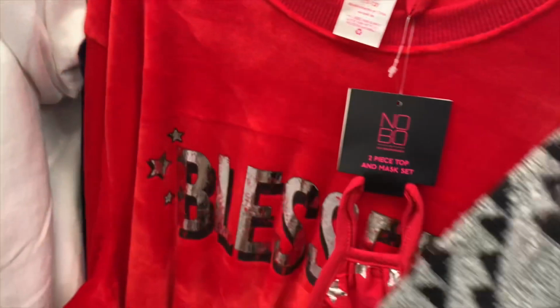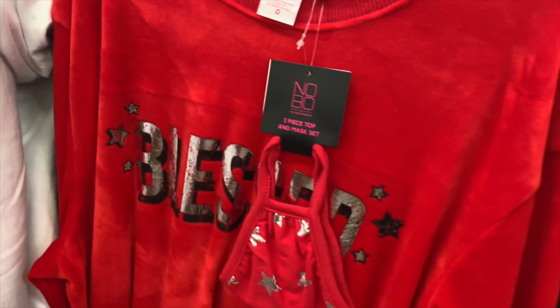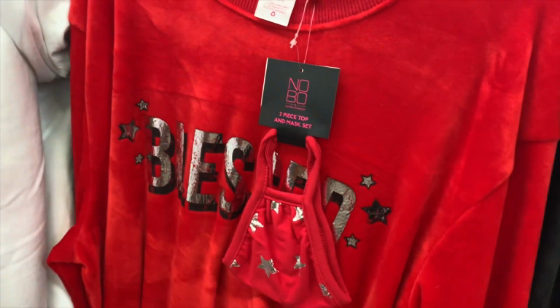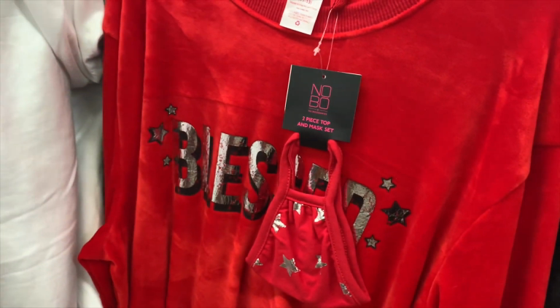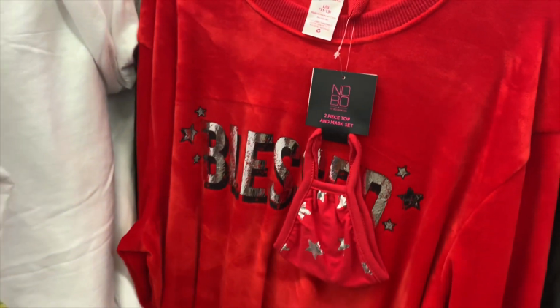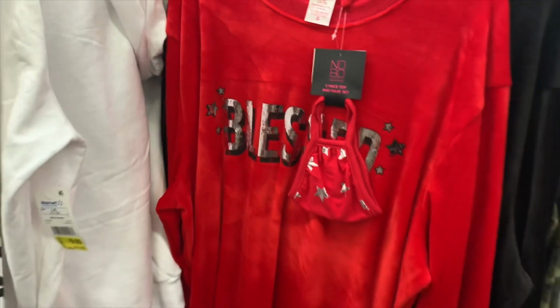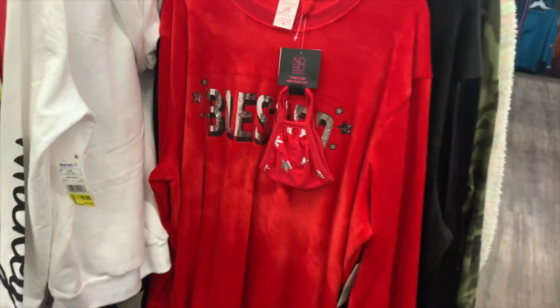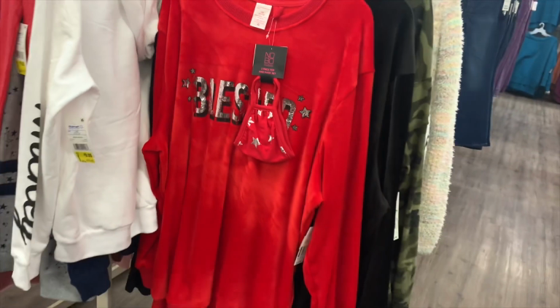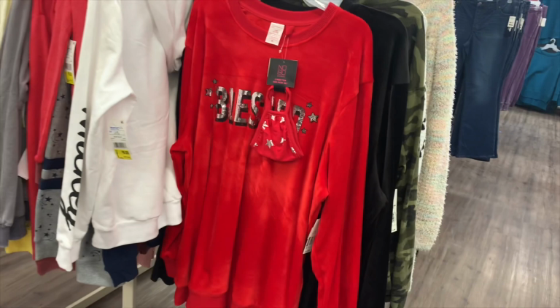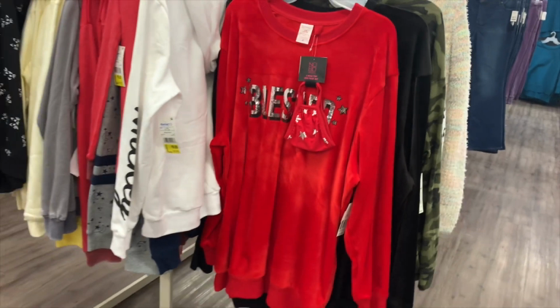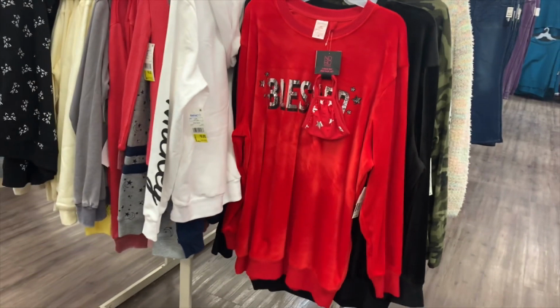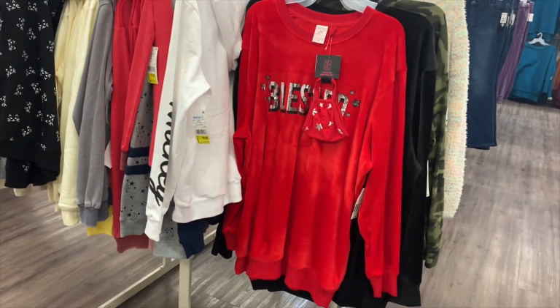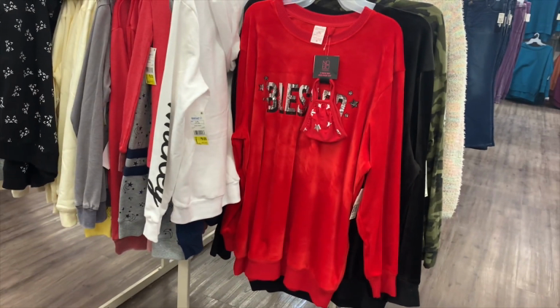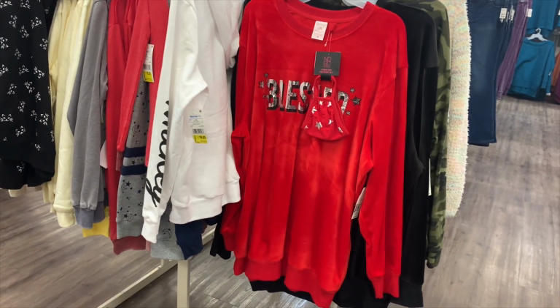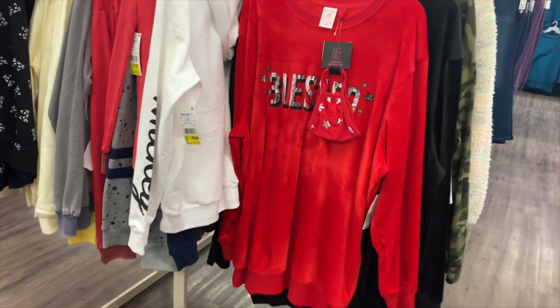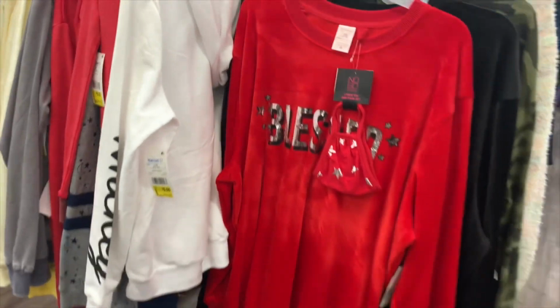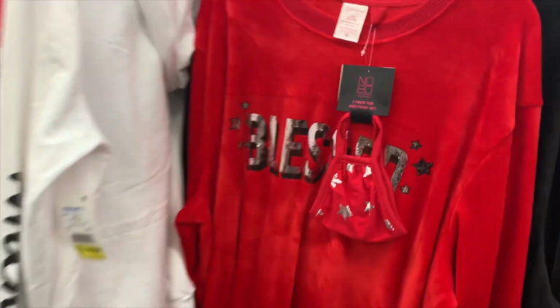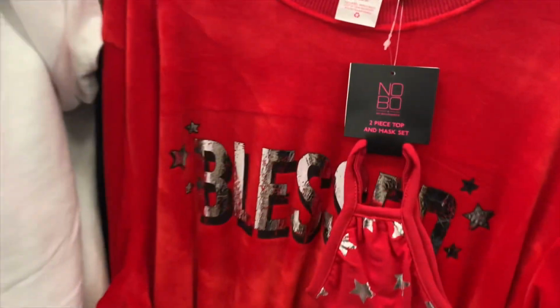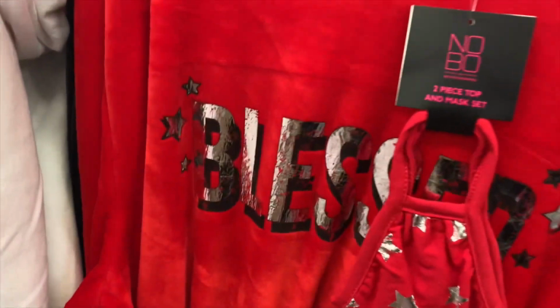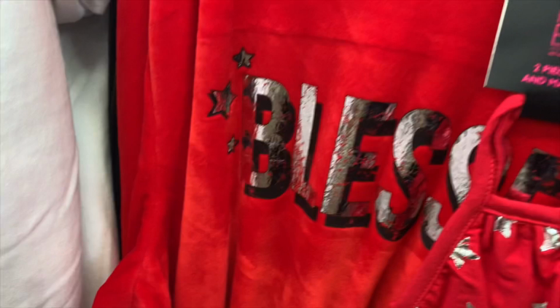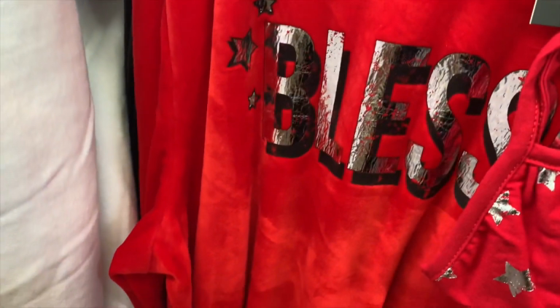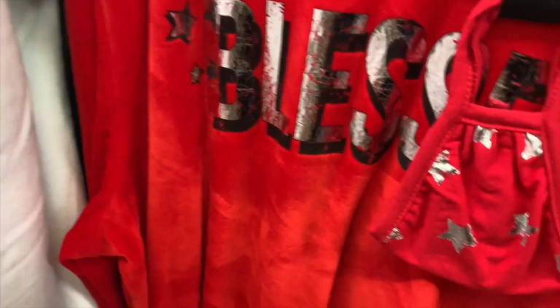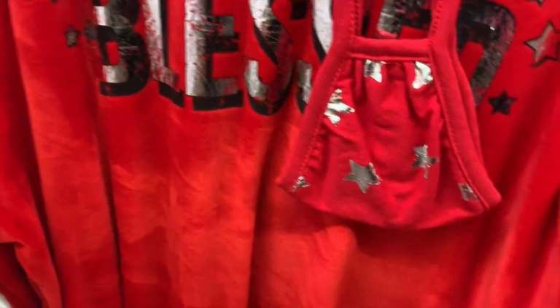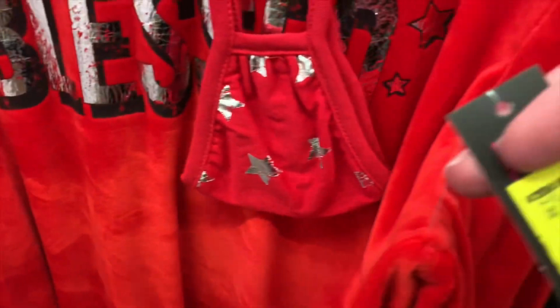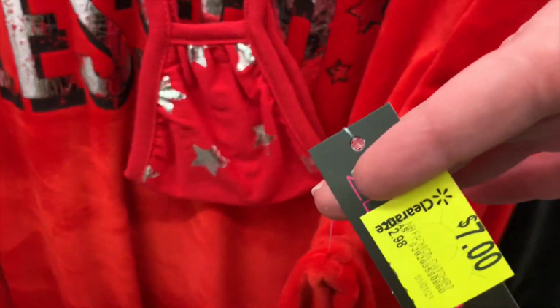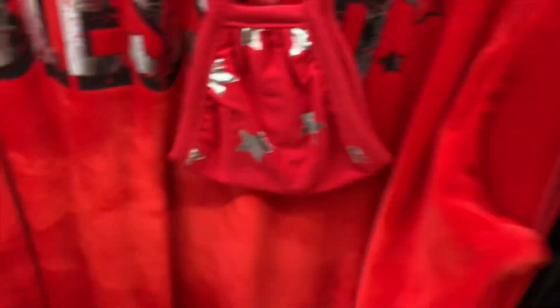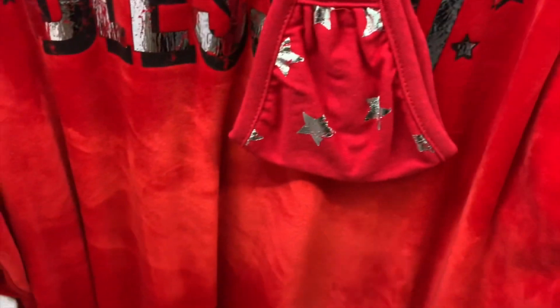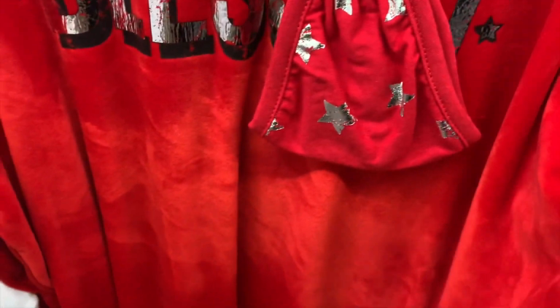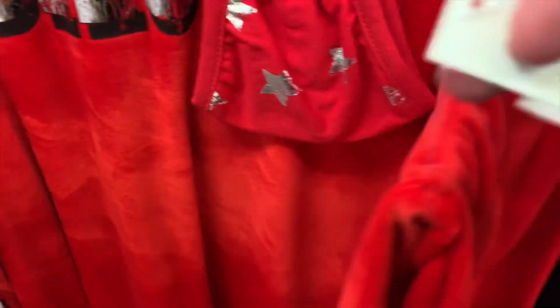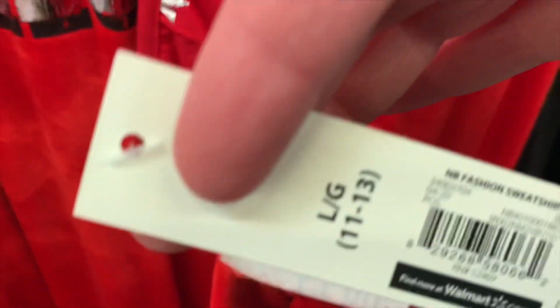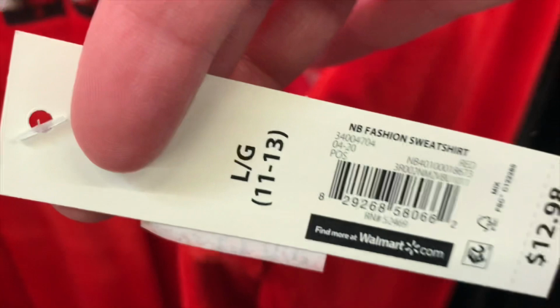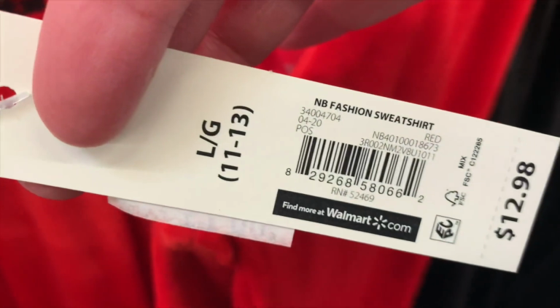Then they have this one where it says 'Blessed' — it has a mask too — and it is seven dollars. Here's the barcode.